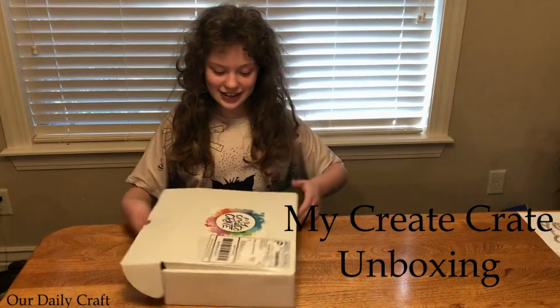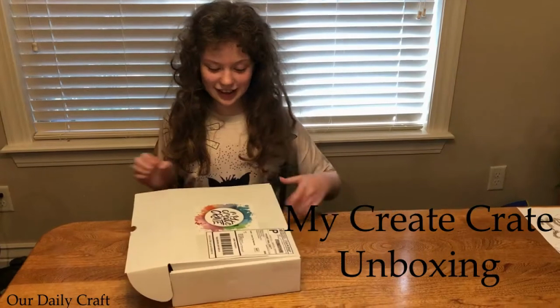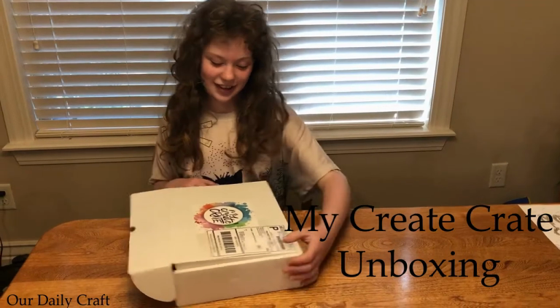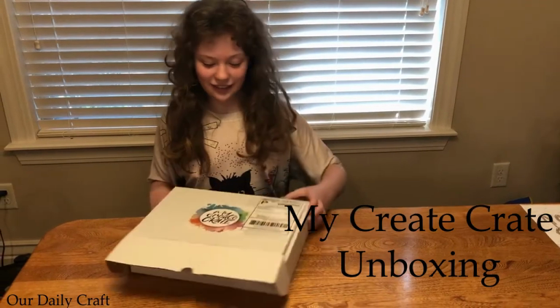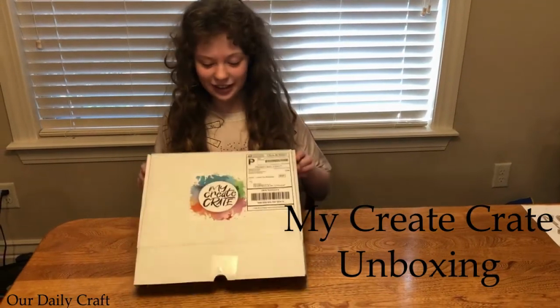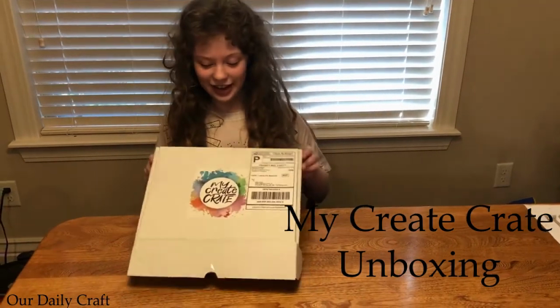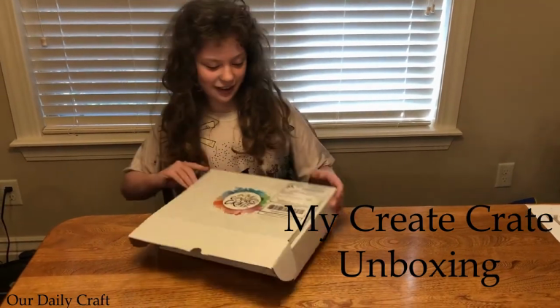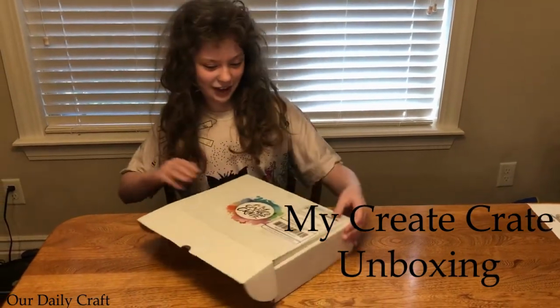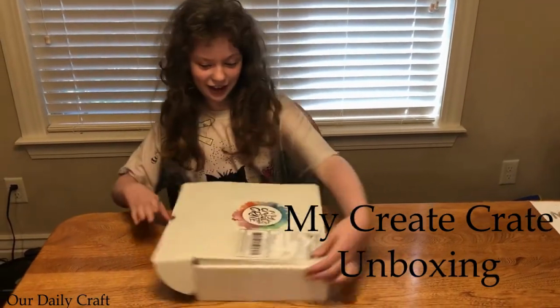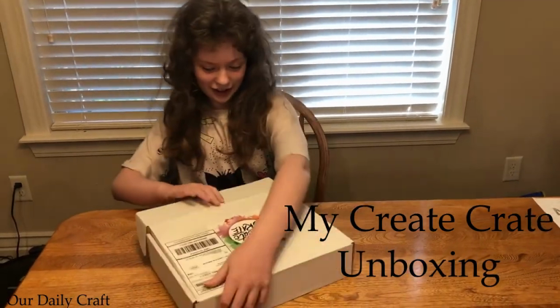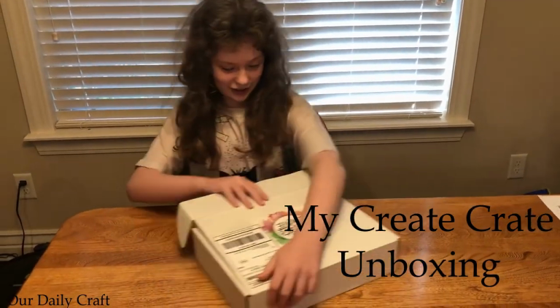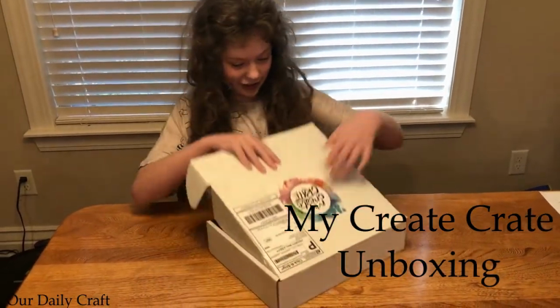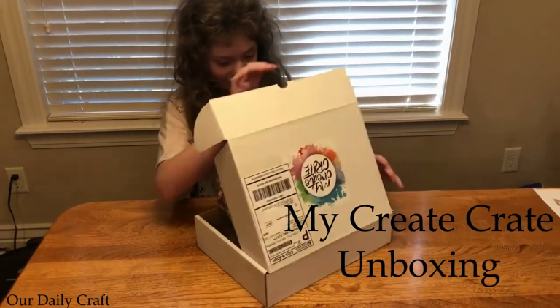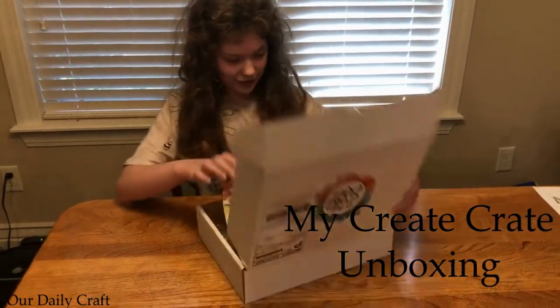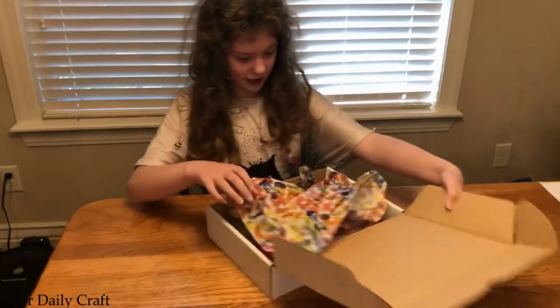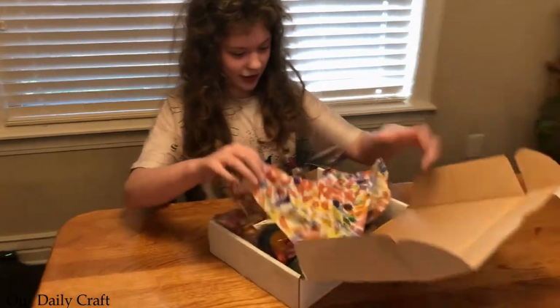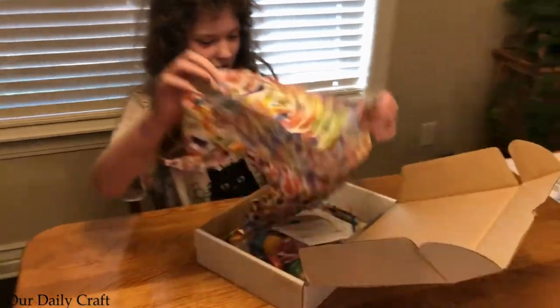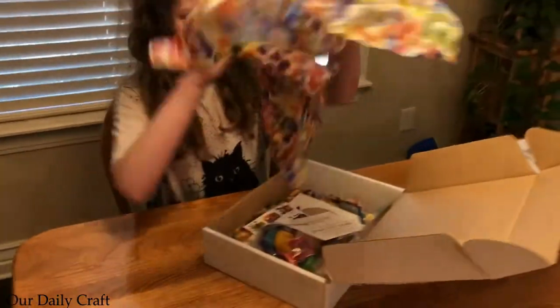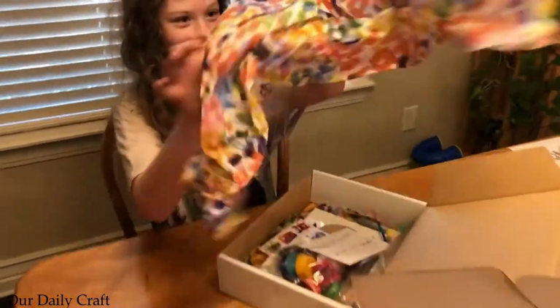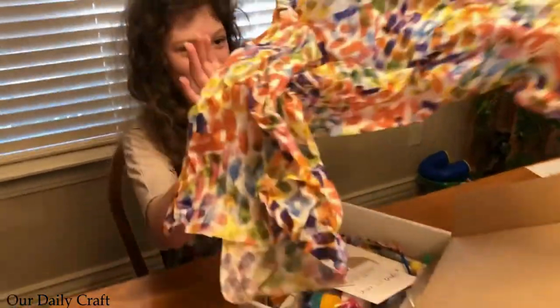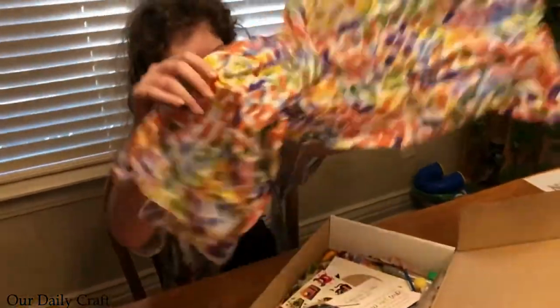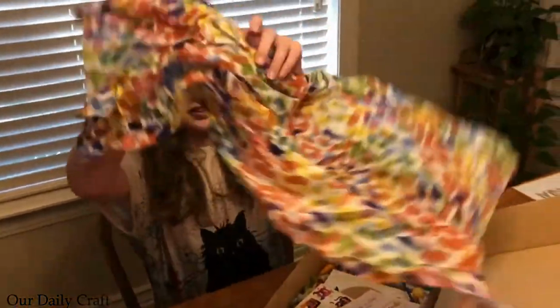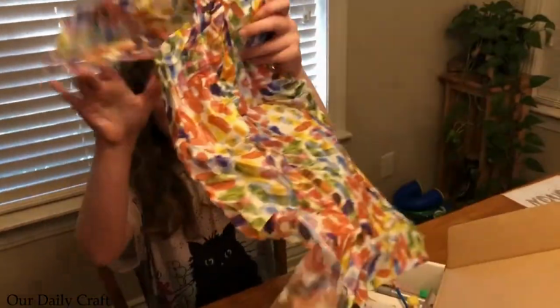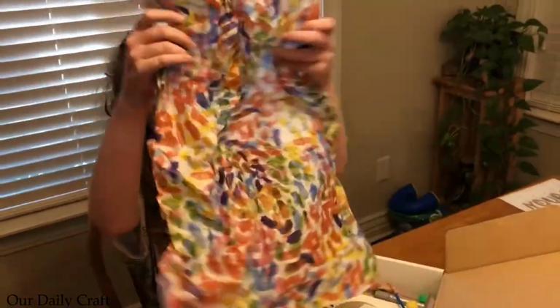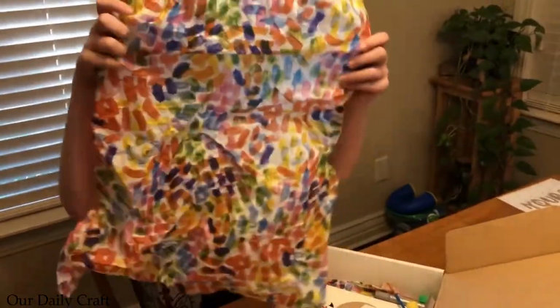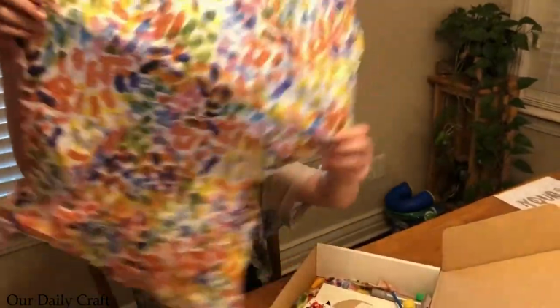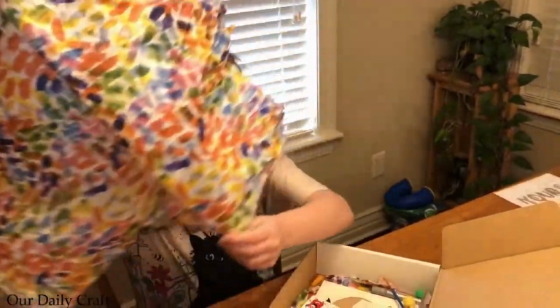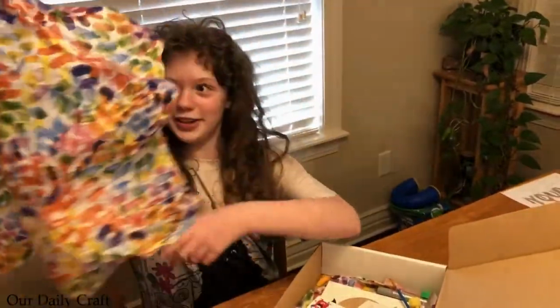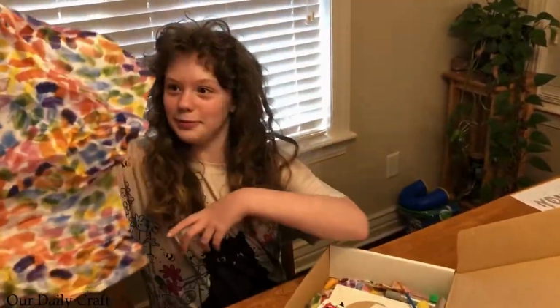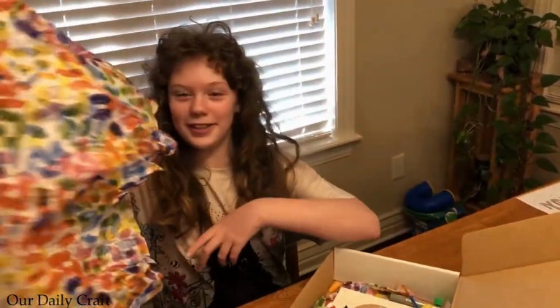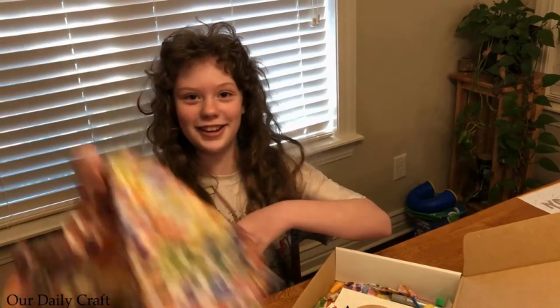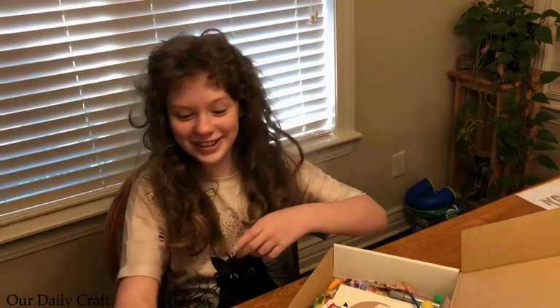This is the MyCreate Crate, and let's see what's inside. There's this really cute wrapping paper — that's bigger than I thought it was.